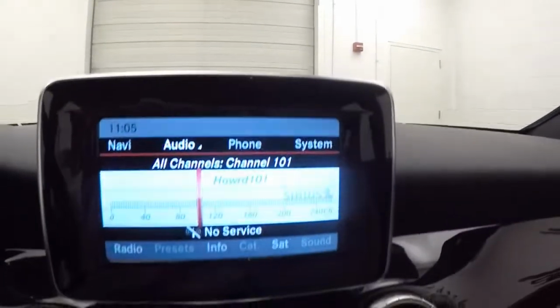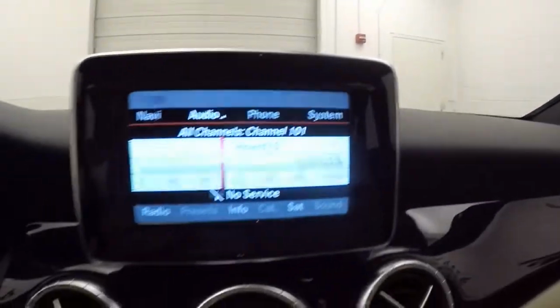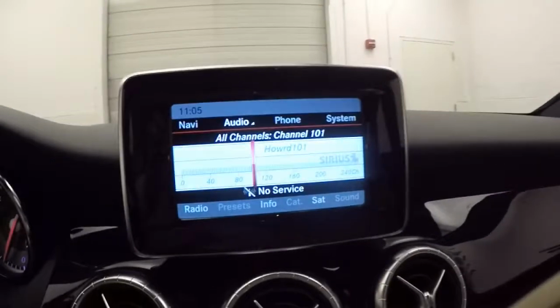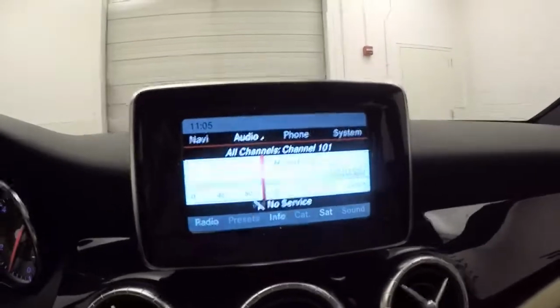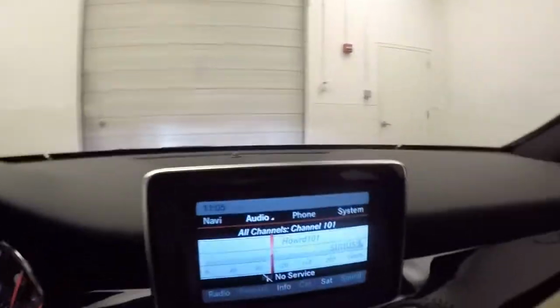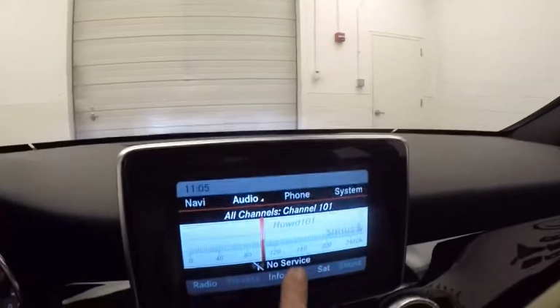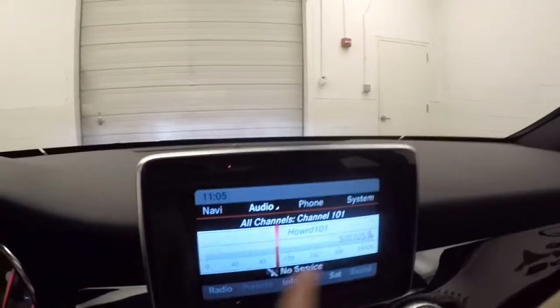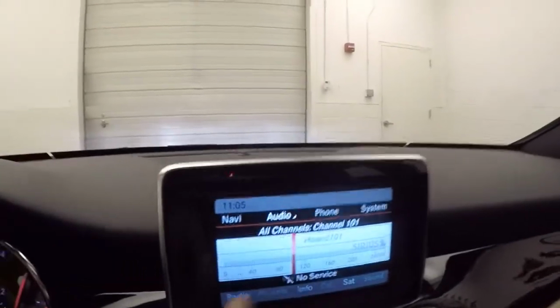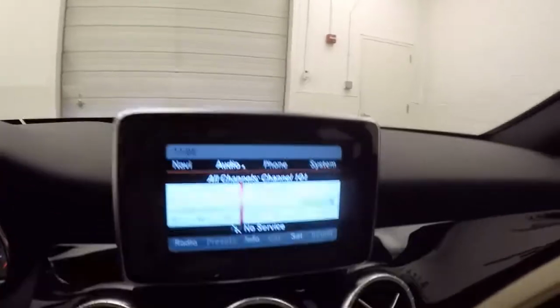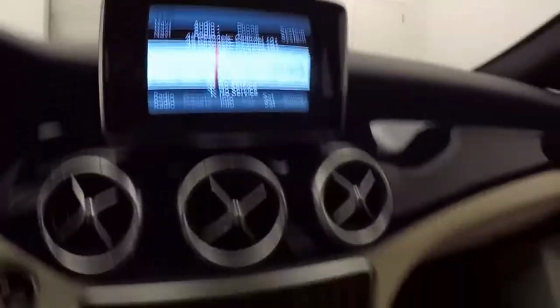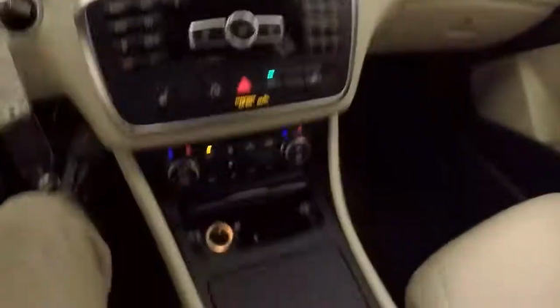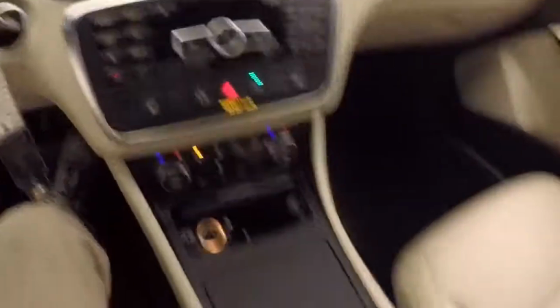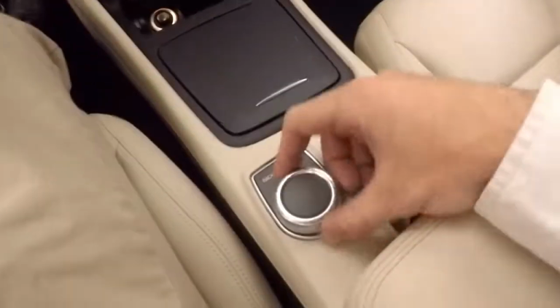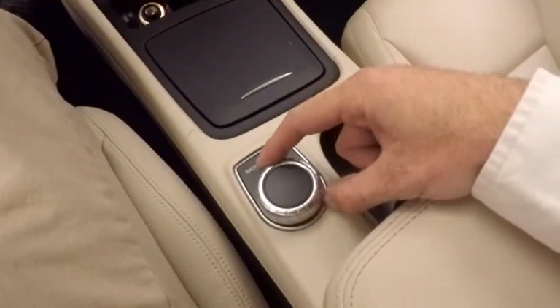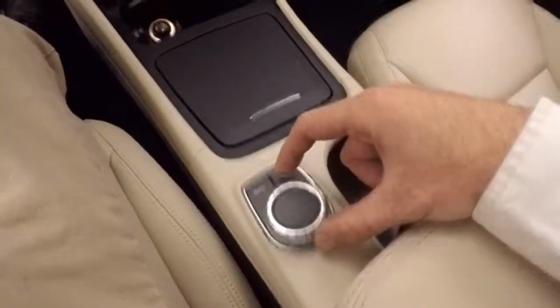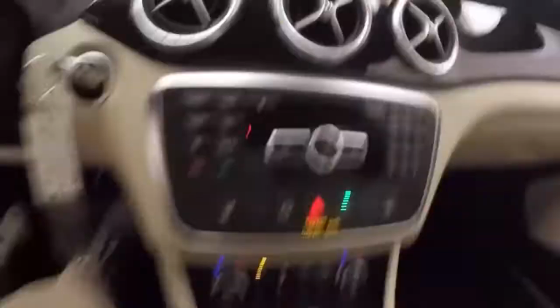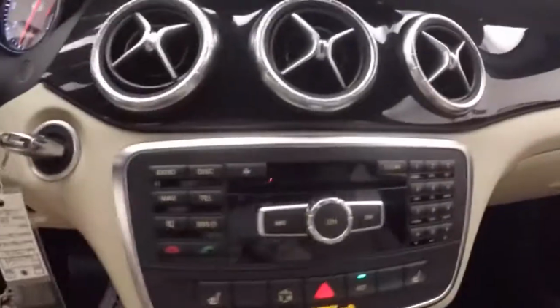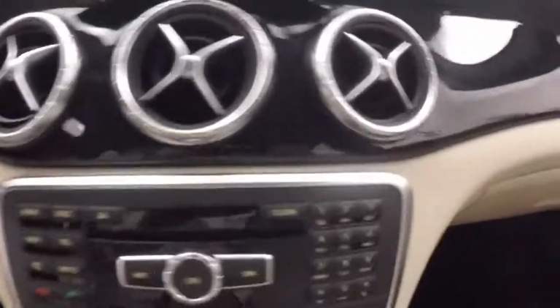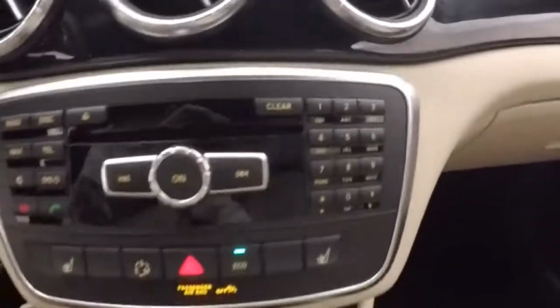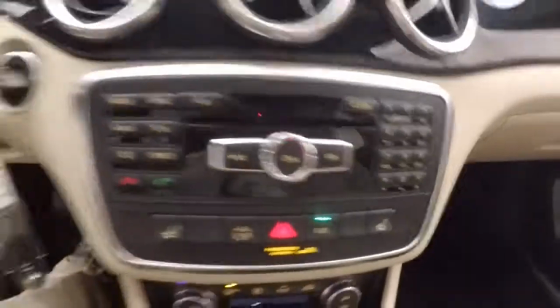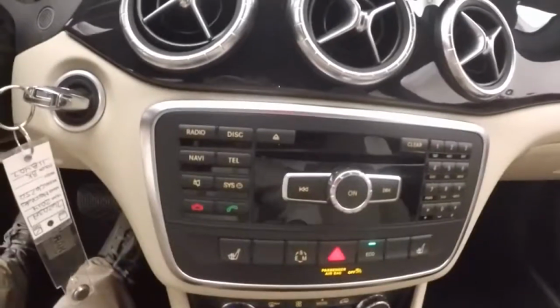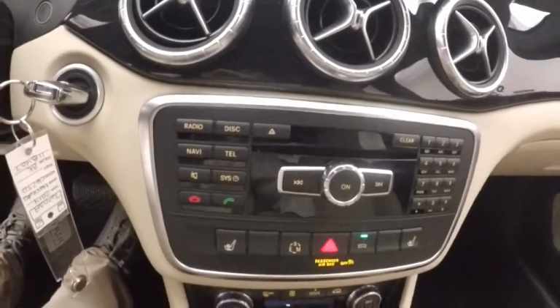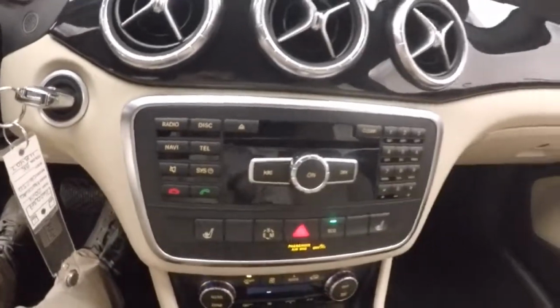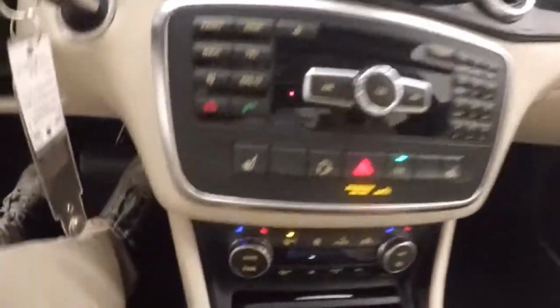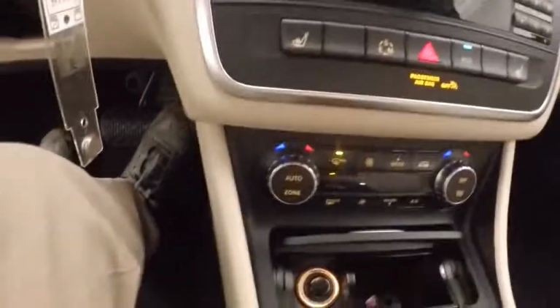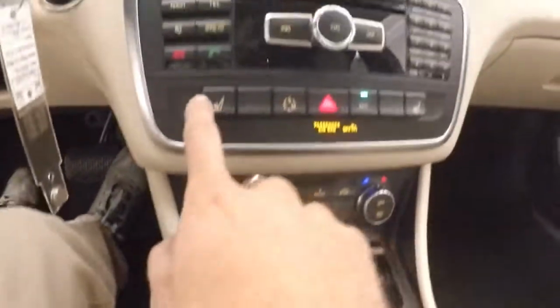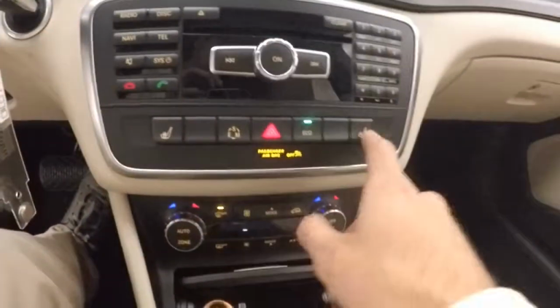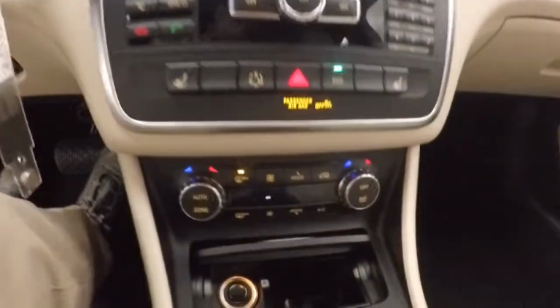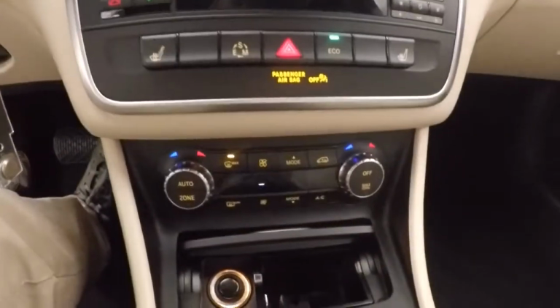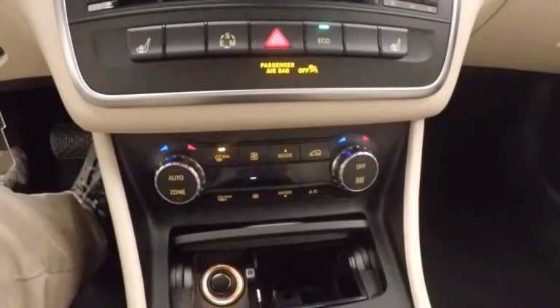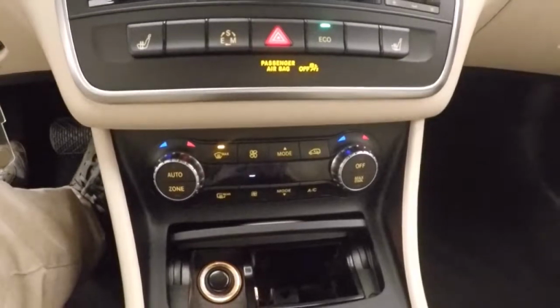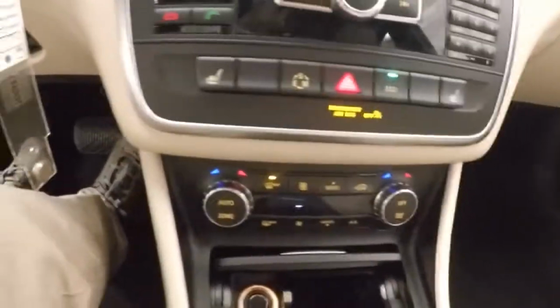It's not a touchscreen display — it's all controlled from down here. All your other stereo controls here. Heated seats, dual climate control.